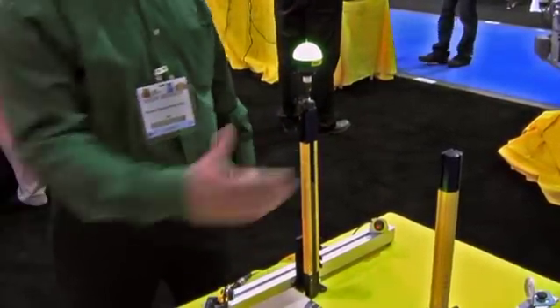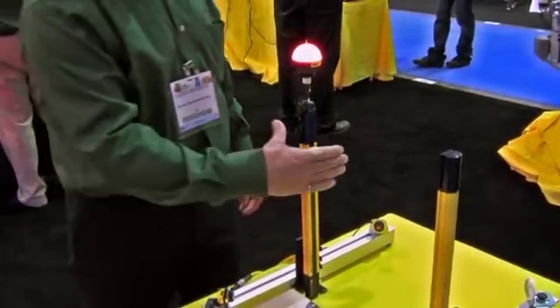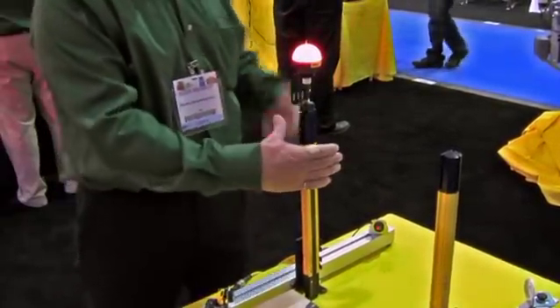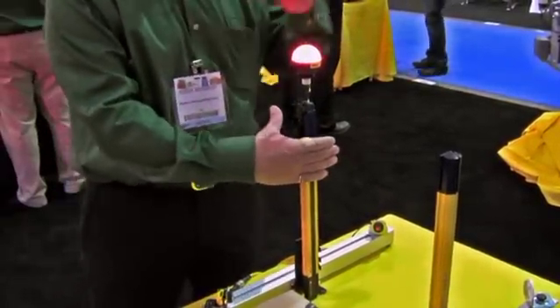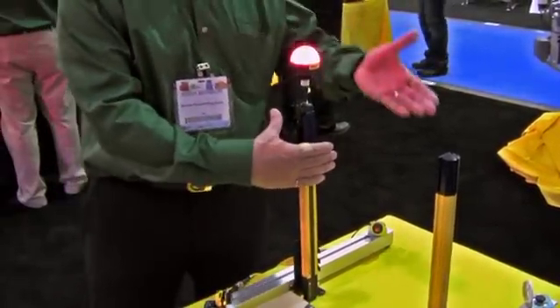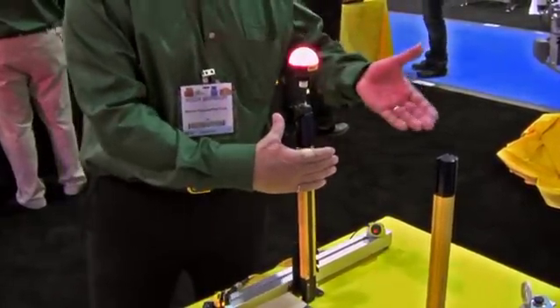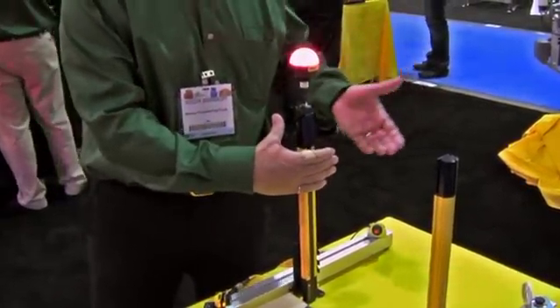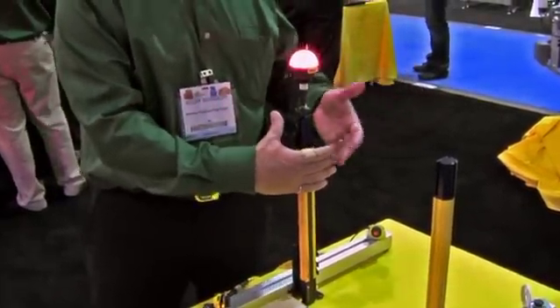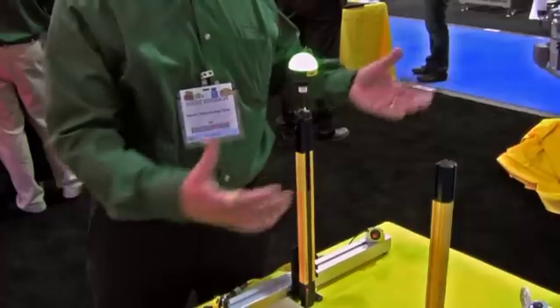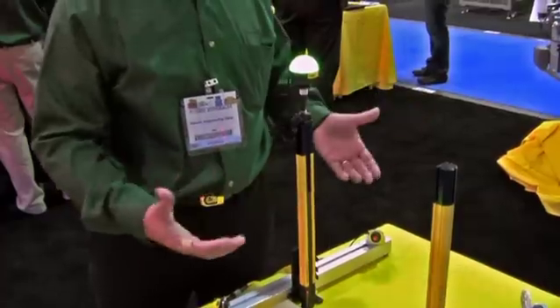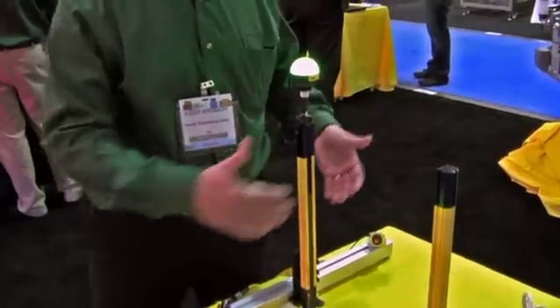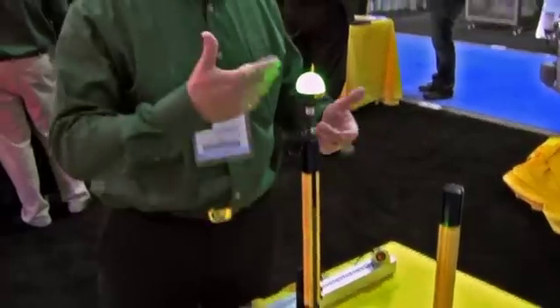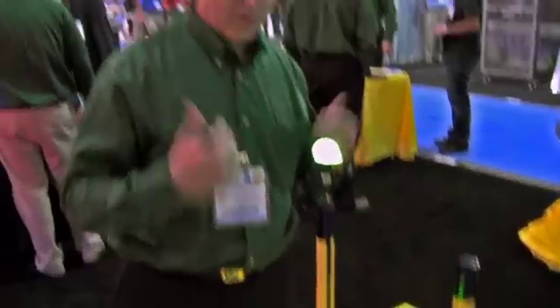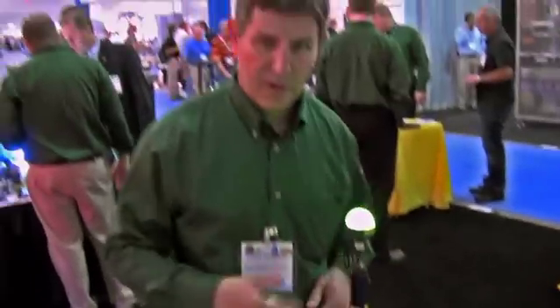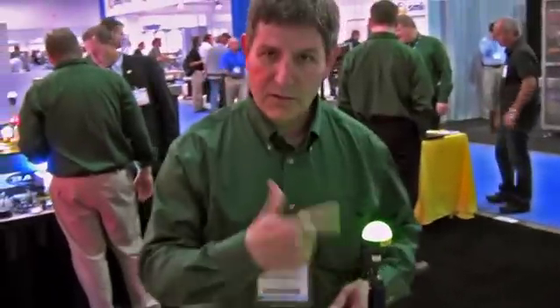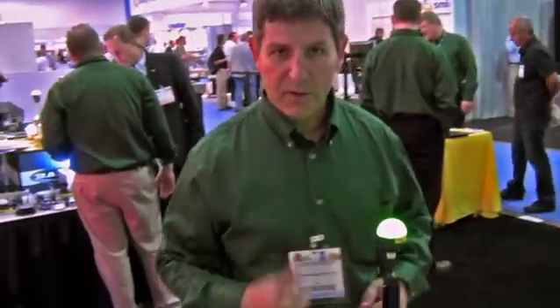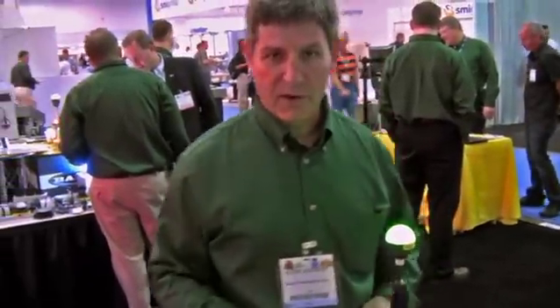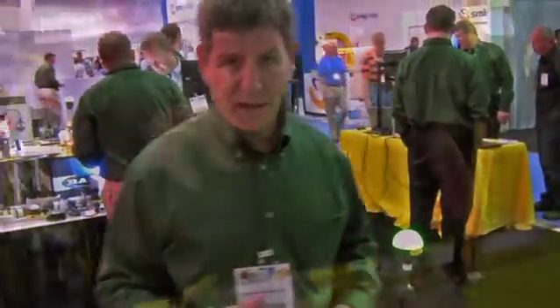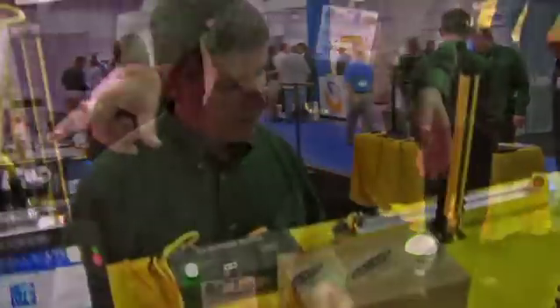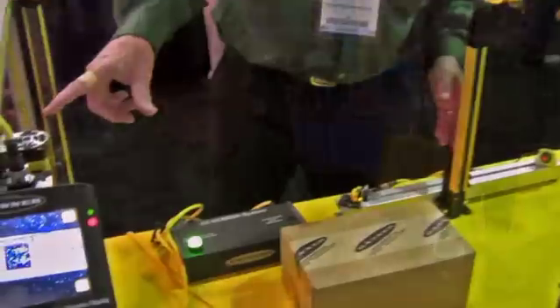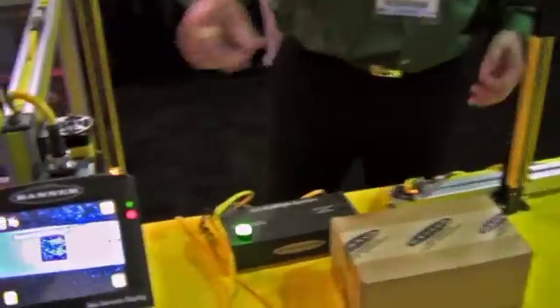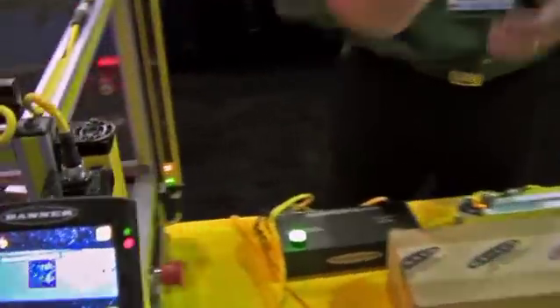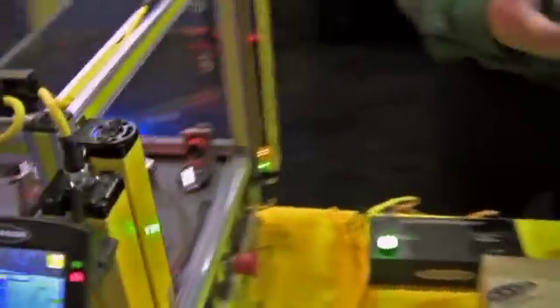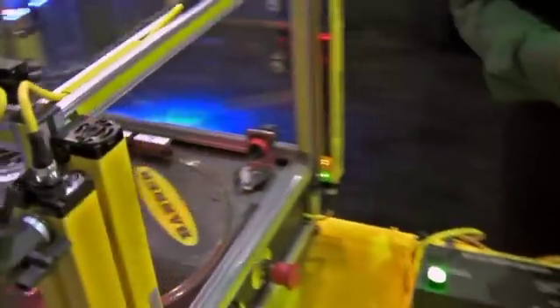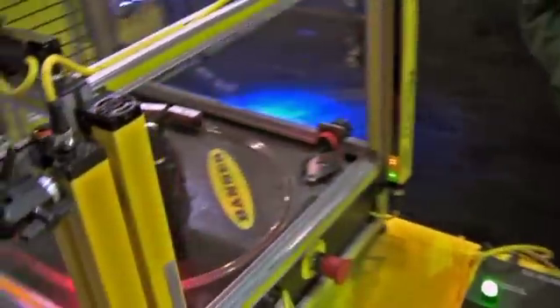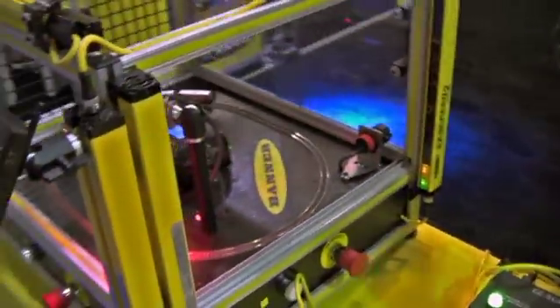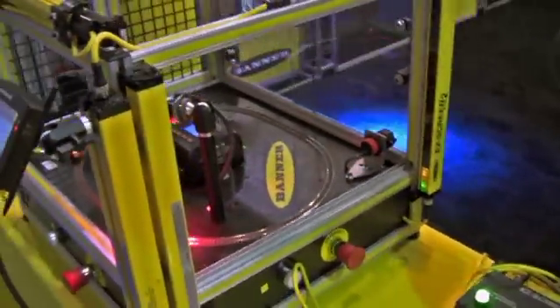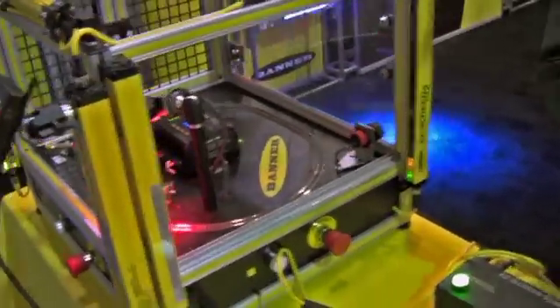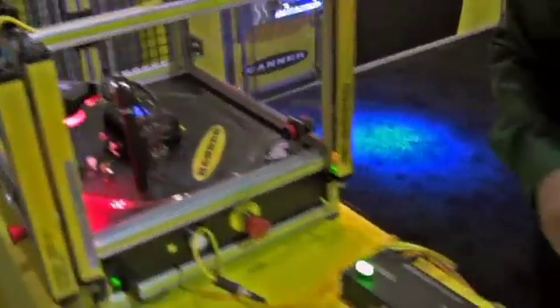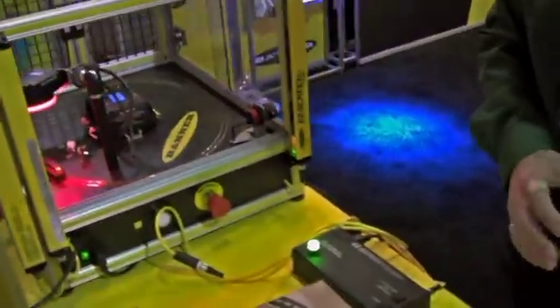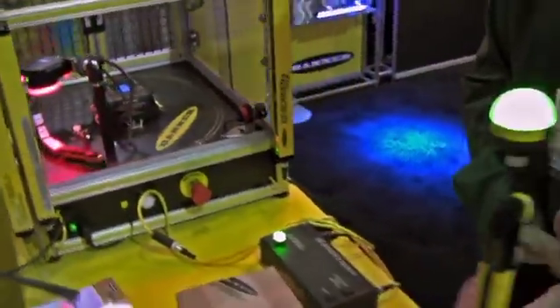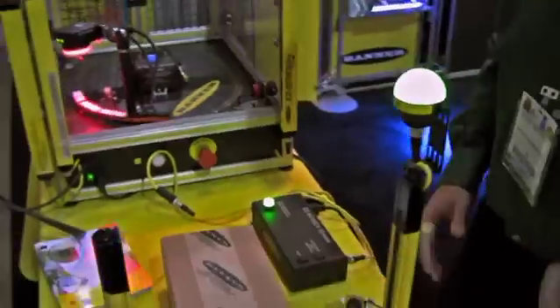We also have the red function. You block the curtain, and when it's not muted, it turns red — so it's a multi-function light. No safety controller, no muting module is needed to do the mute function with this light curtain.